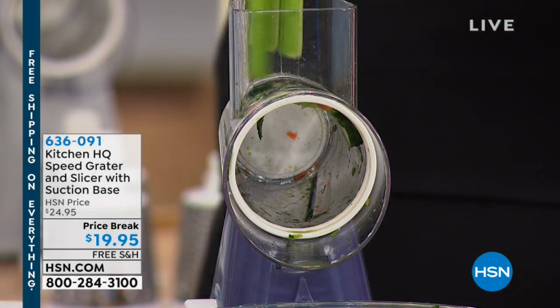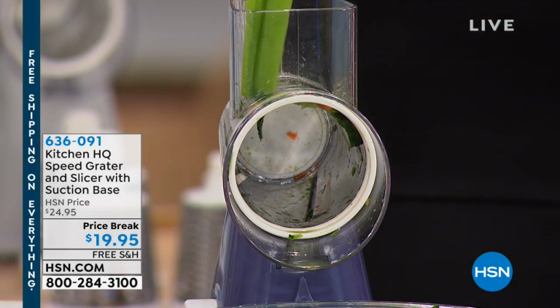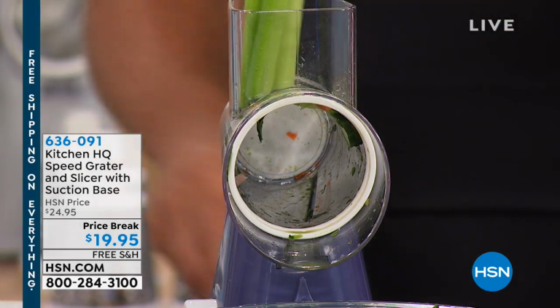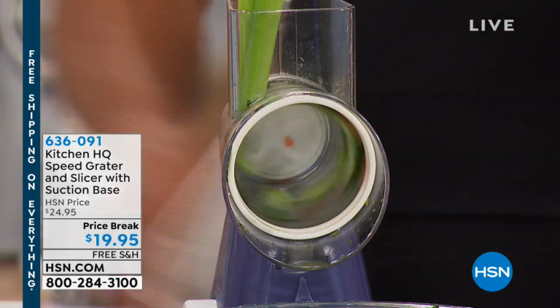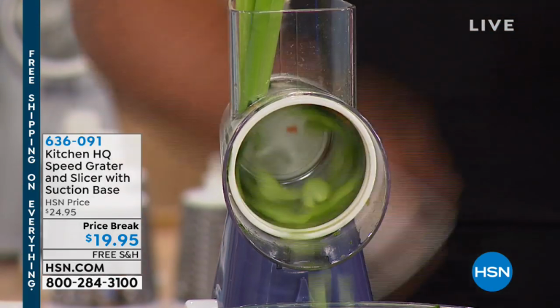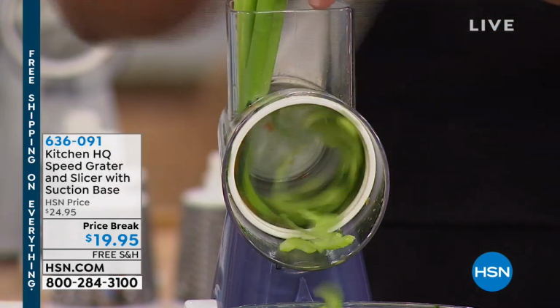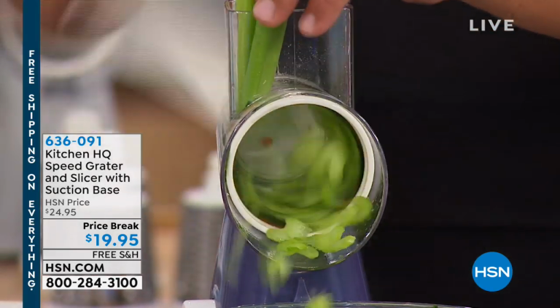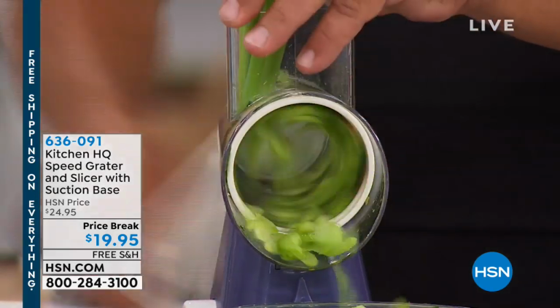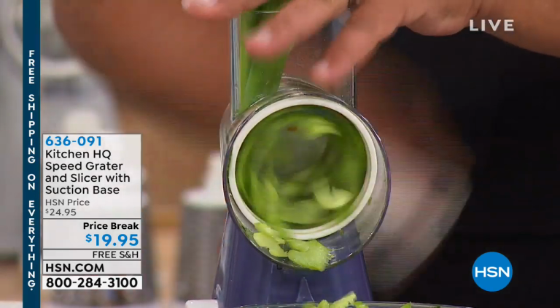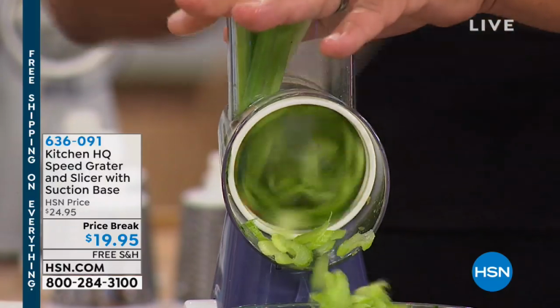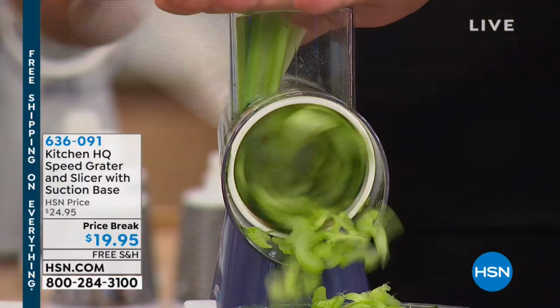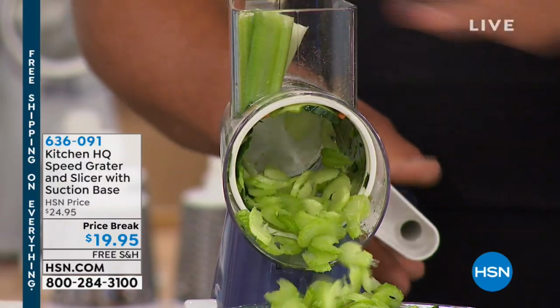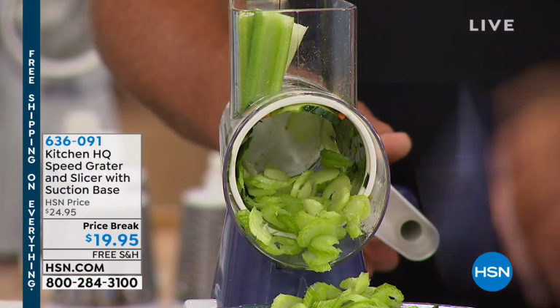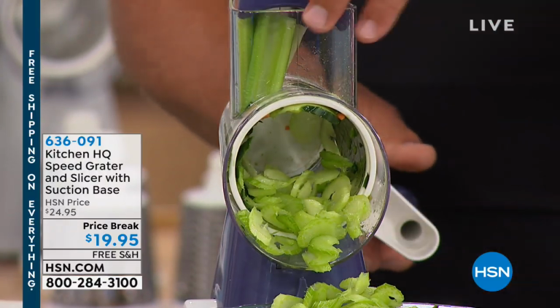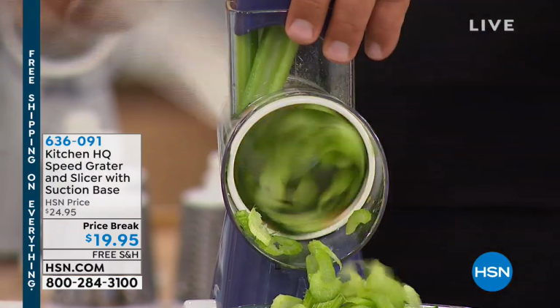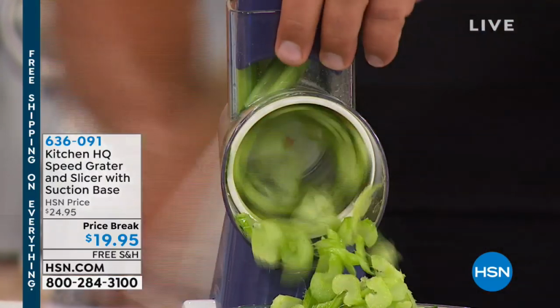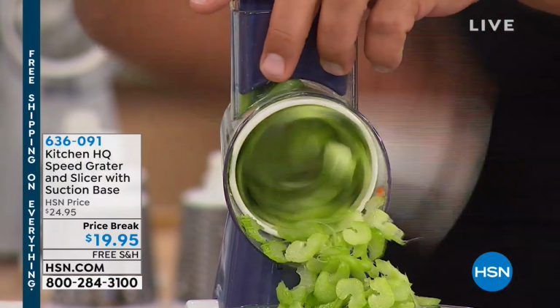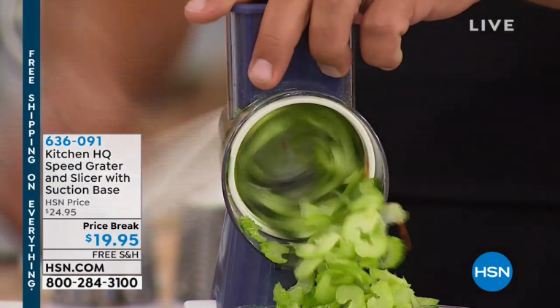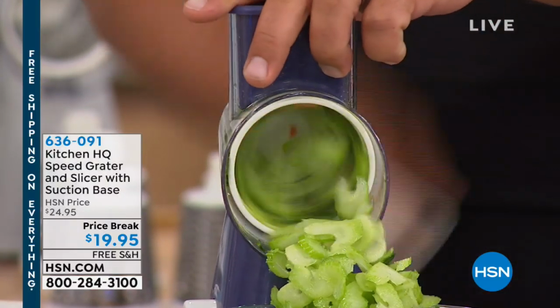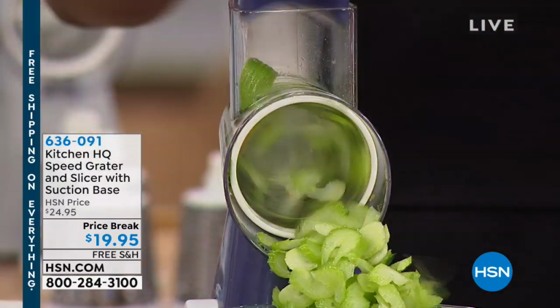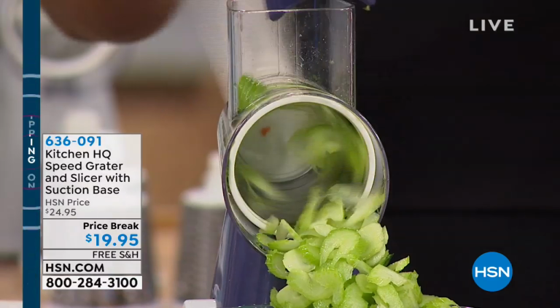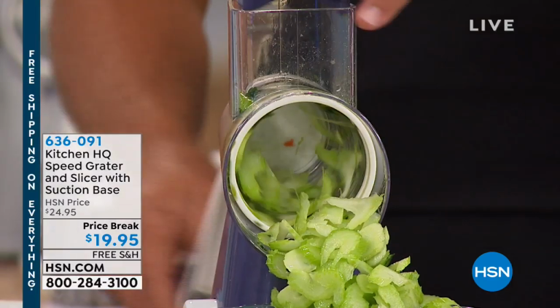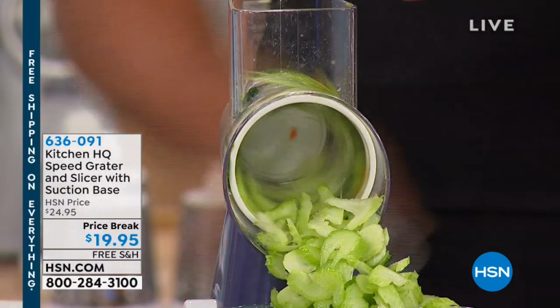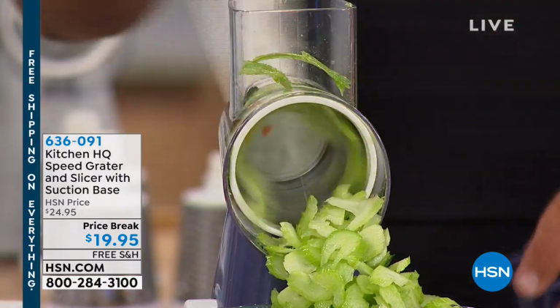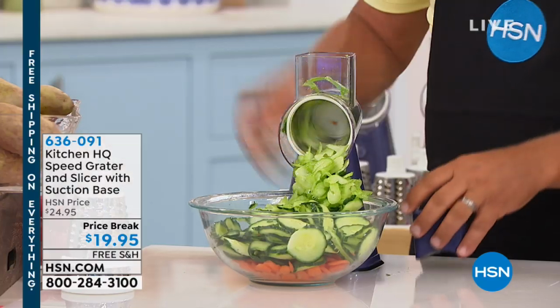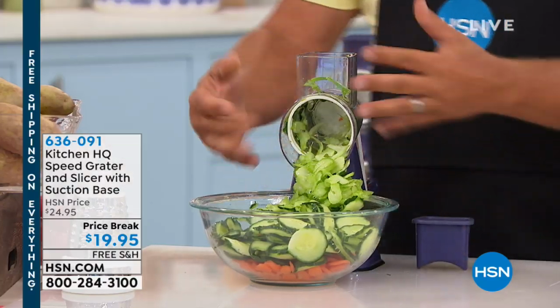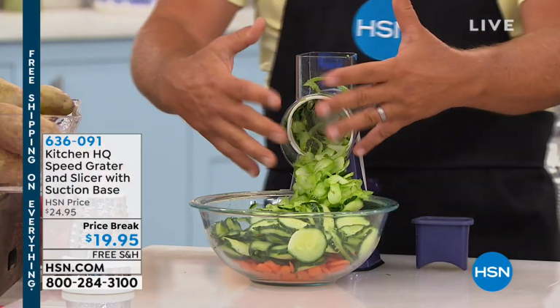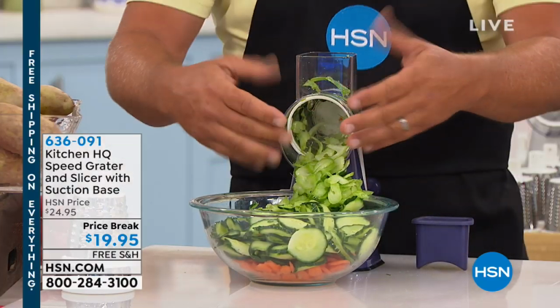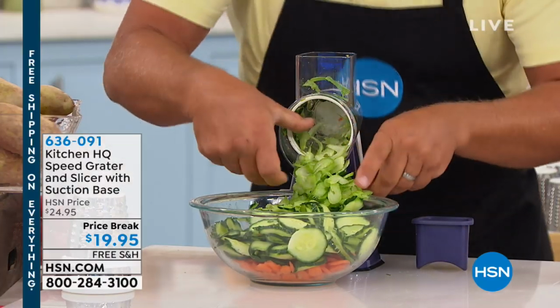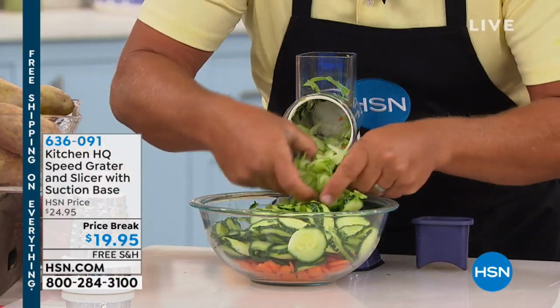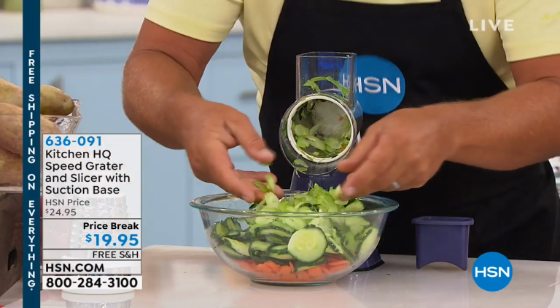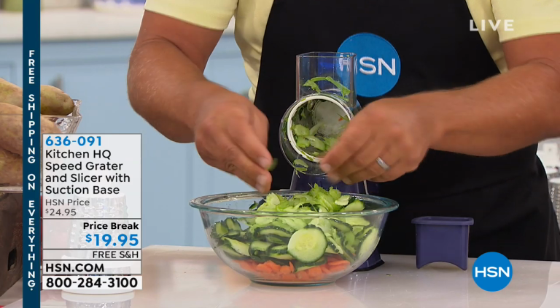So when you're slicing celery for your stir fries, for soups or stews, you can do three or four stalks of celery at a time. You never bust a nail or knuckle. It takes it right down to the very end. With no waste and no fingers, you get perfect slices.